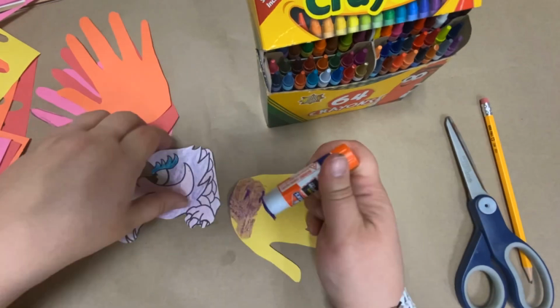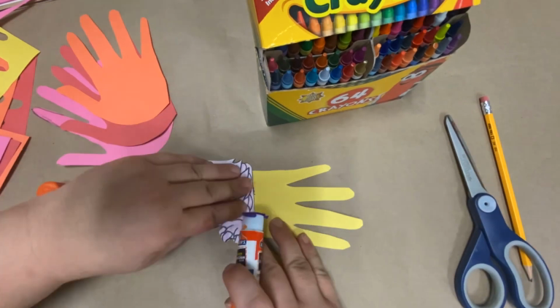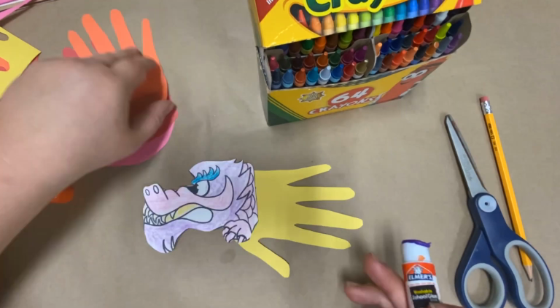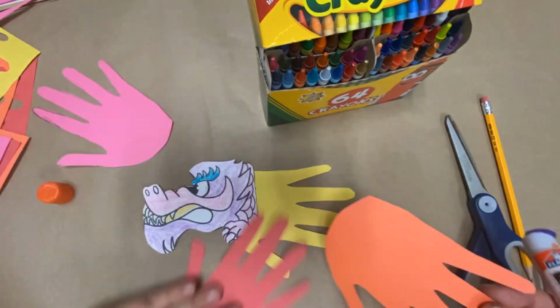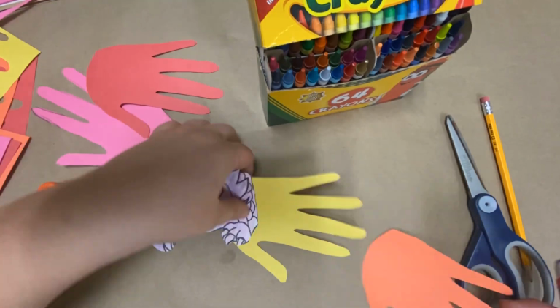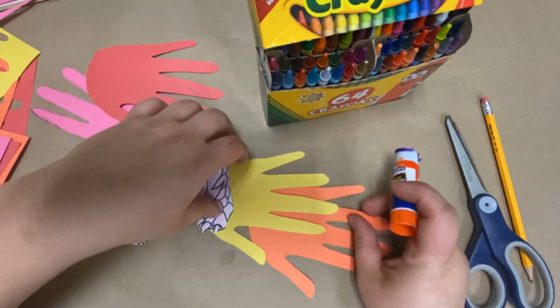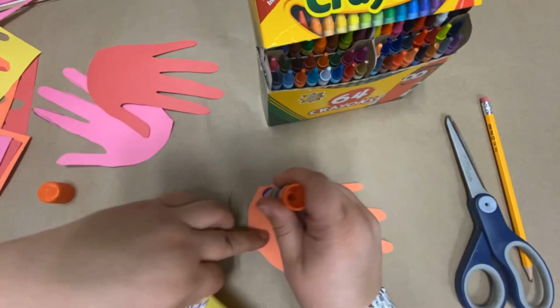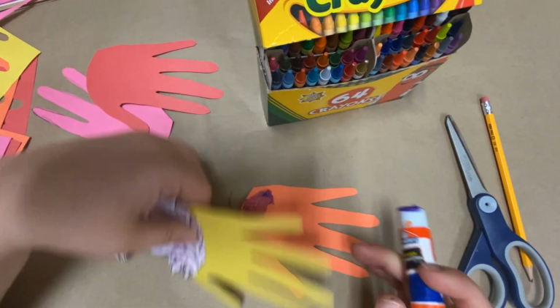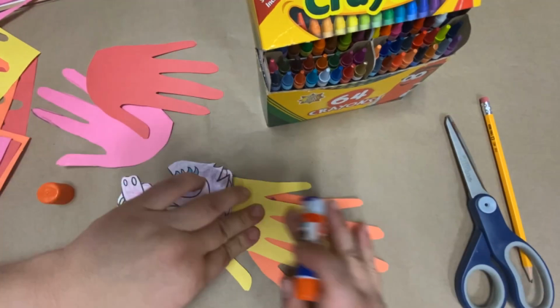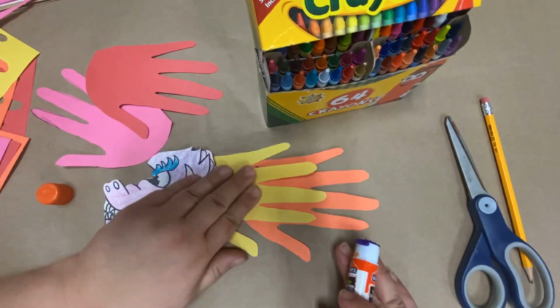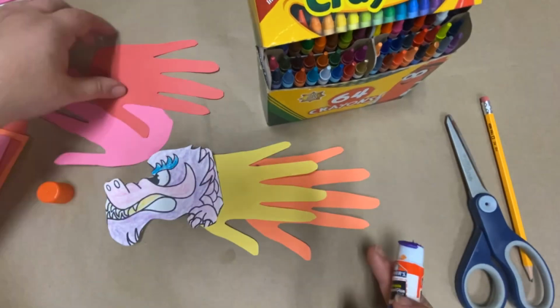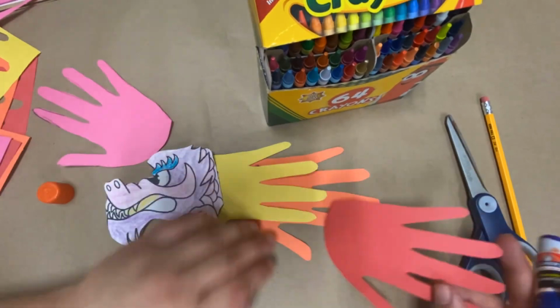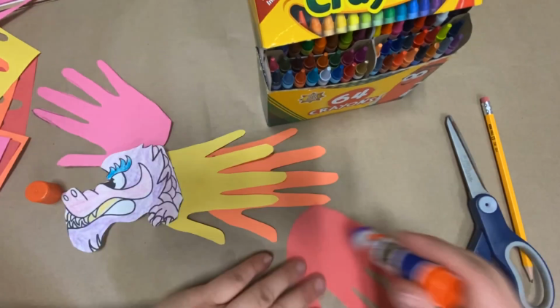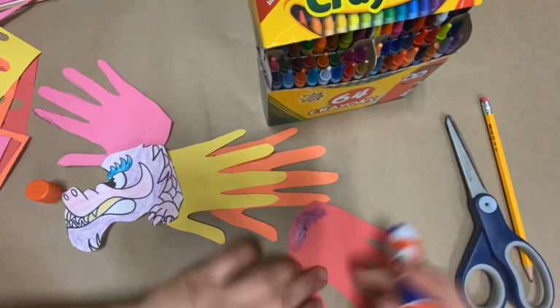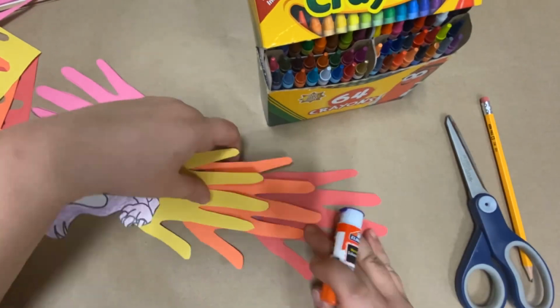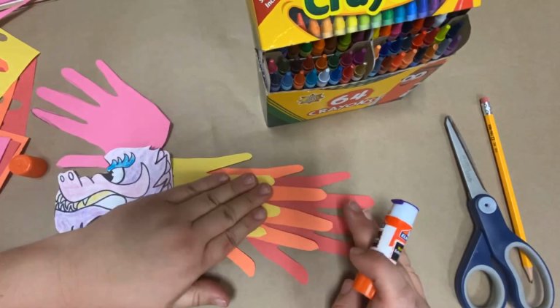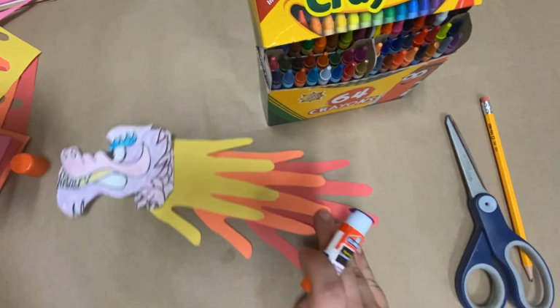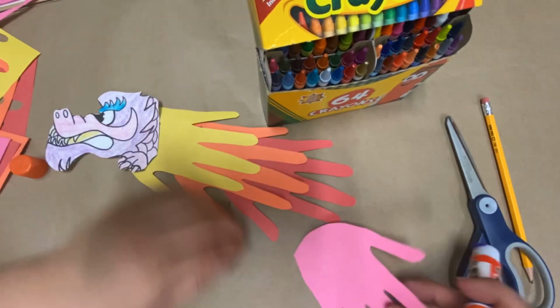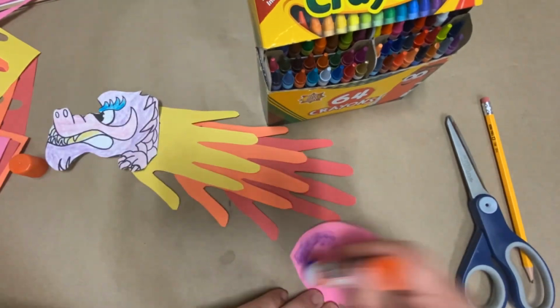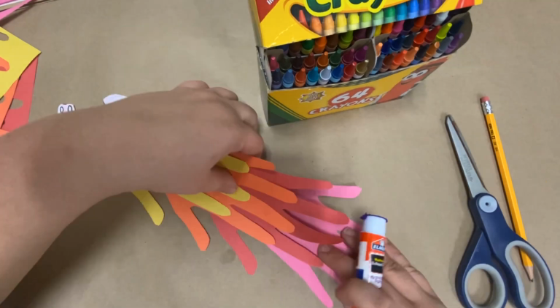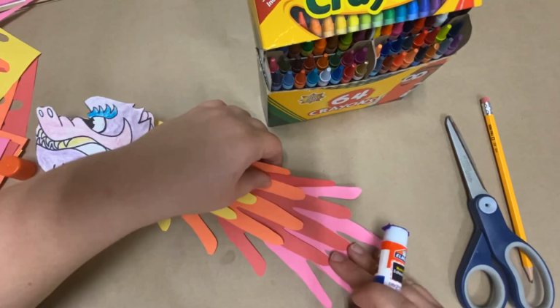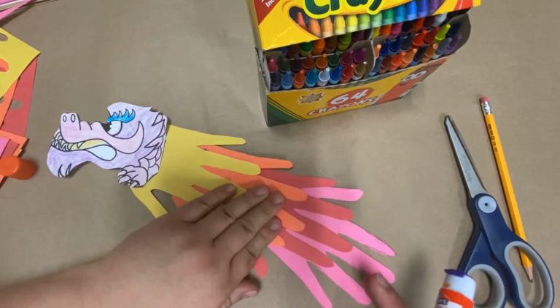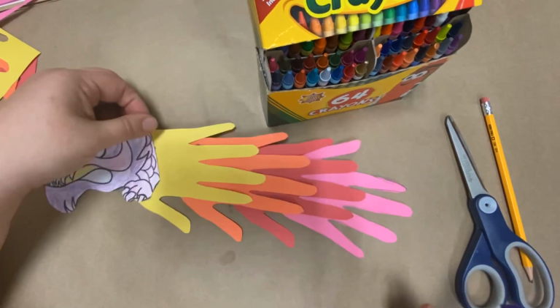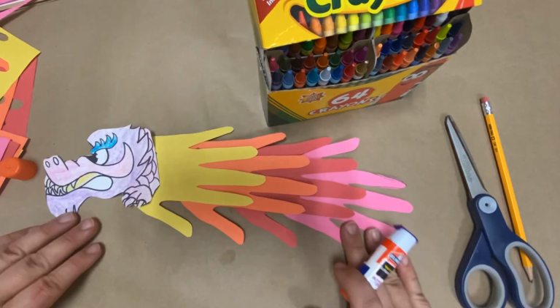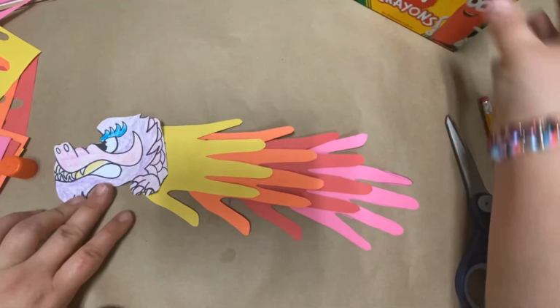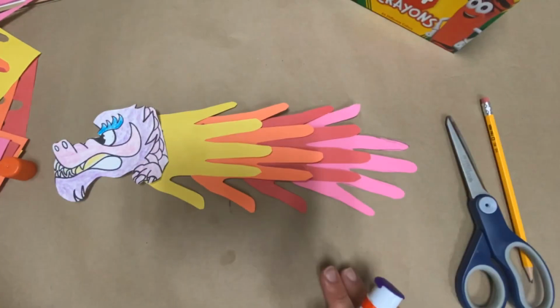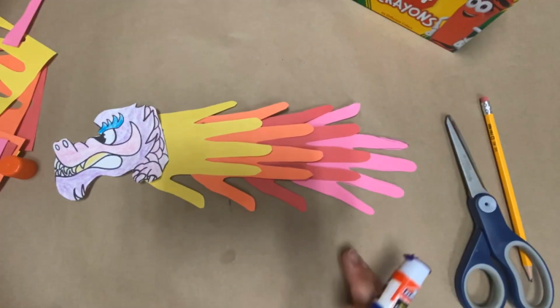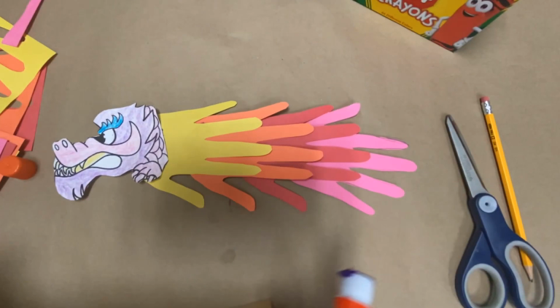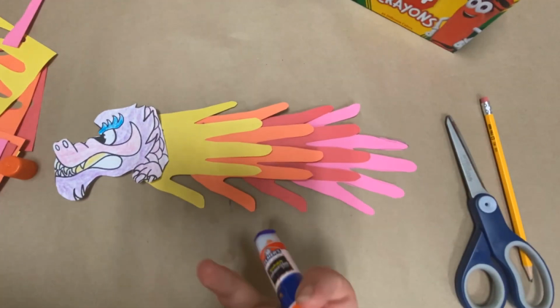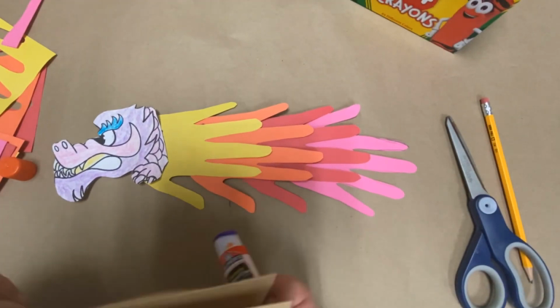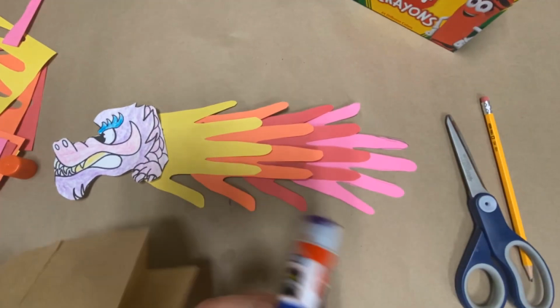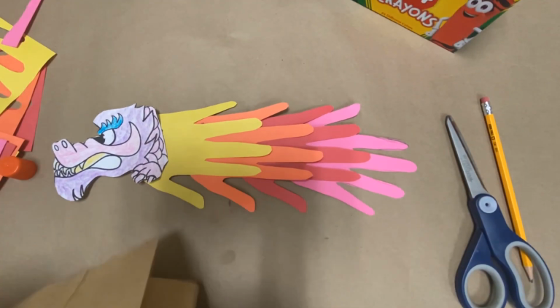Then go ahead and let them glue their handprints together to make the body of the dragon, with the thumbs pointing down.